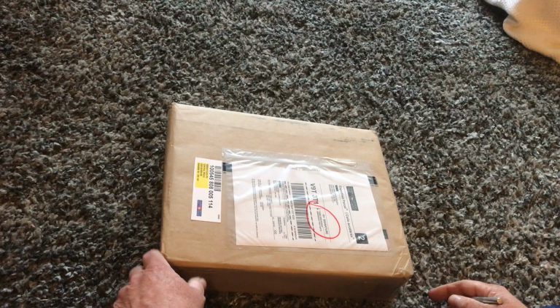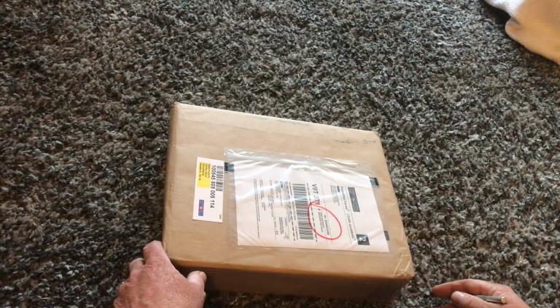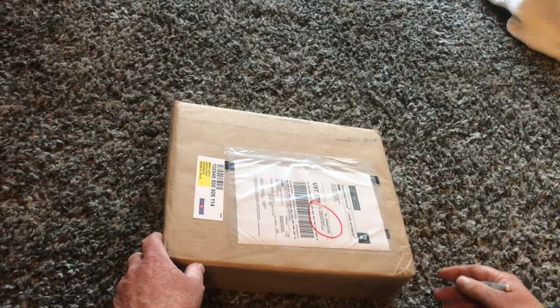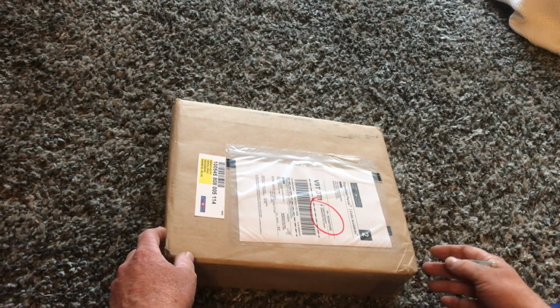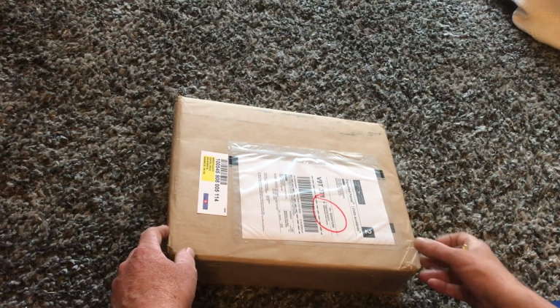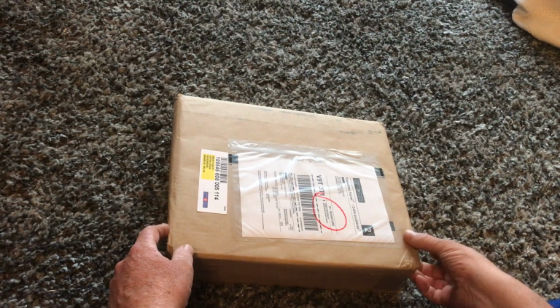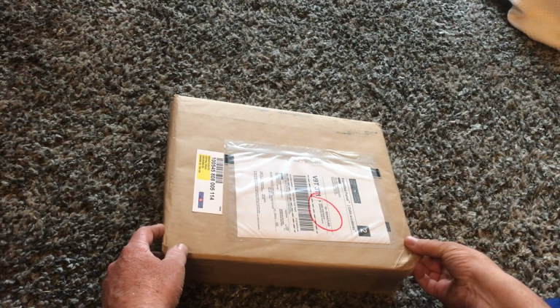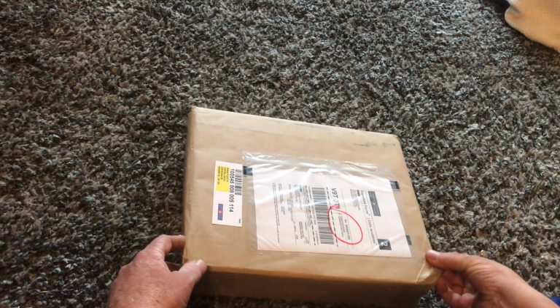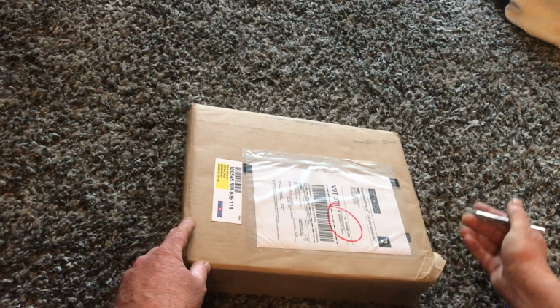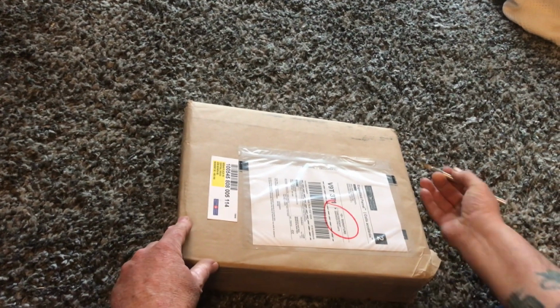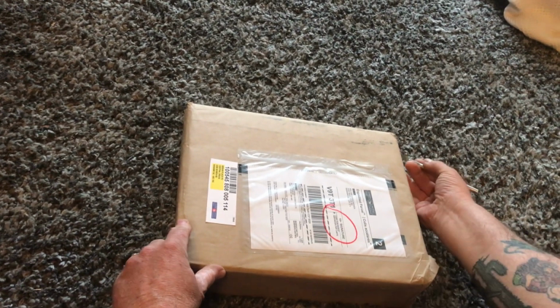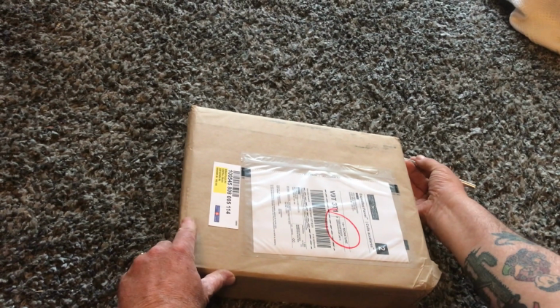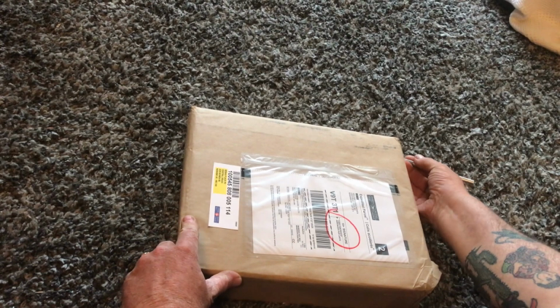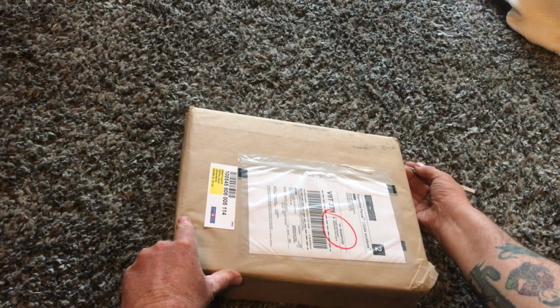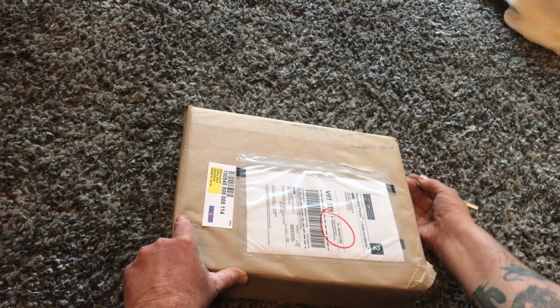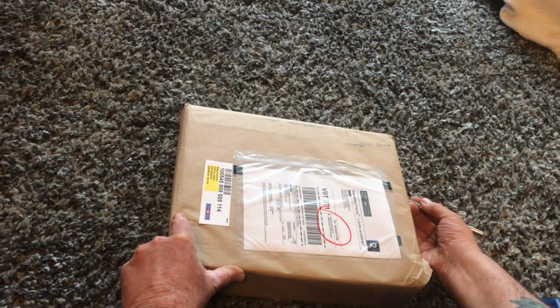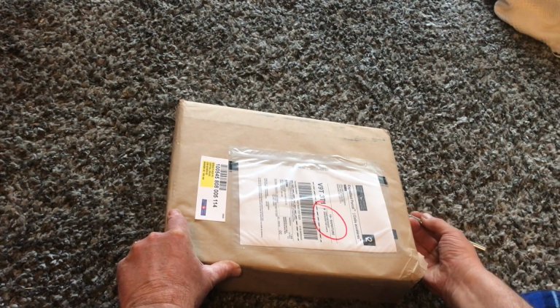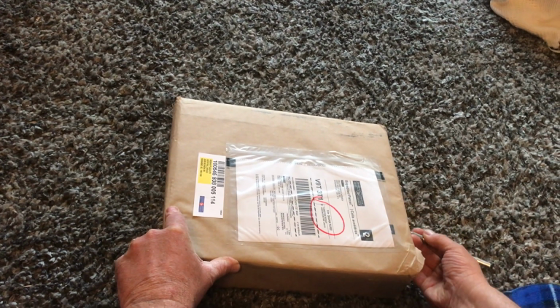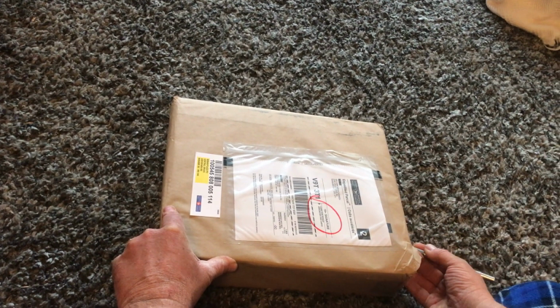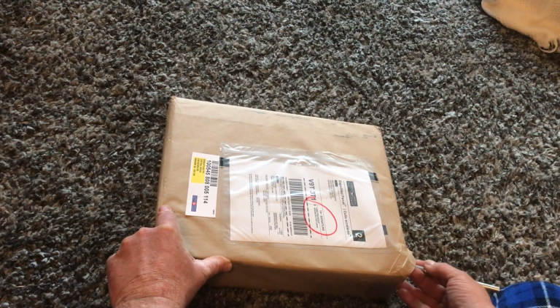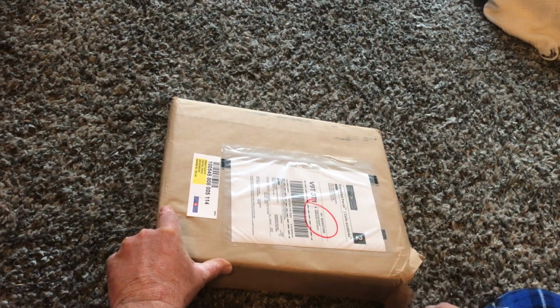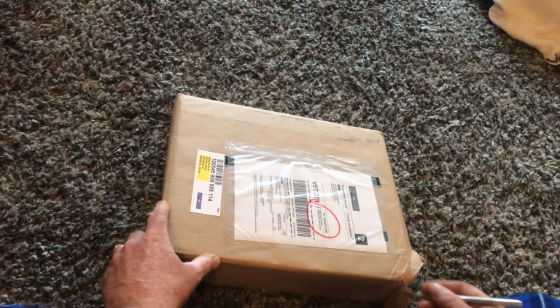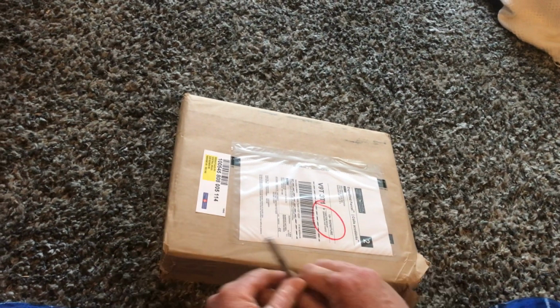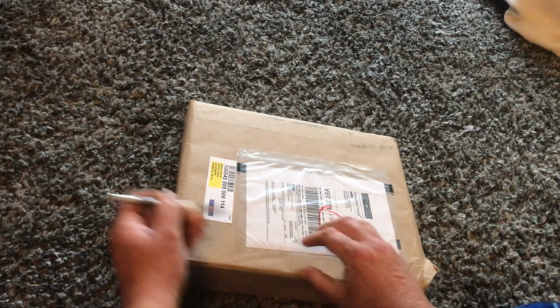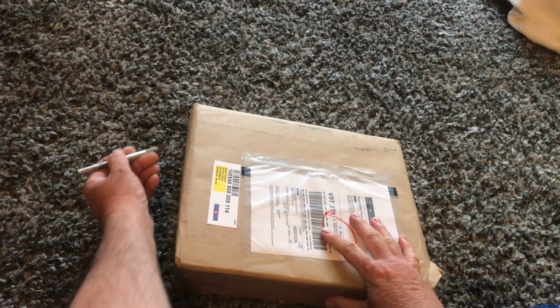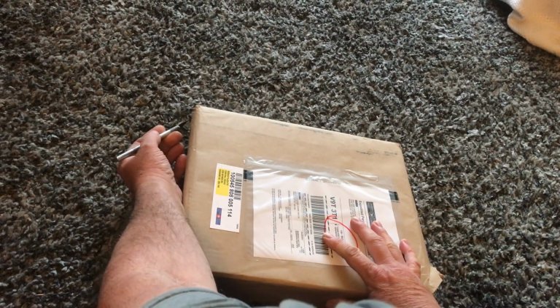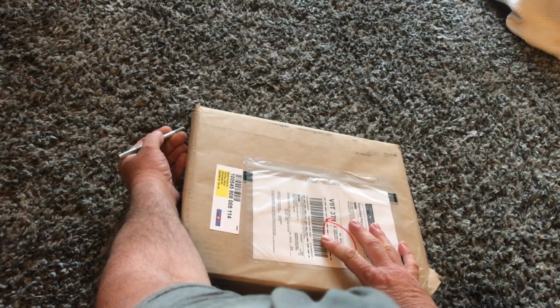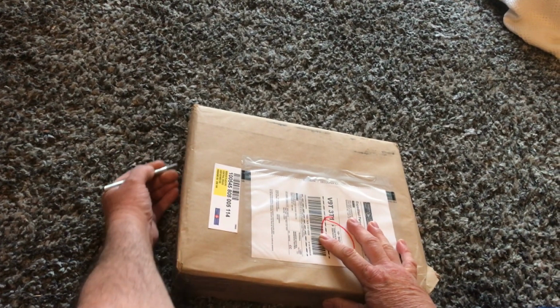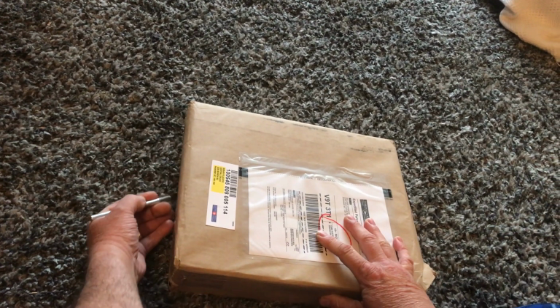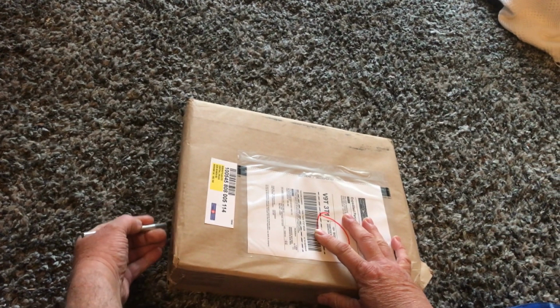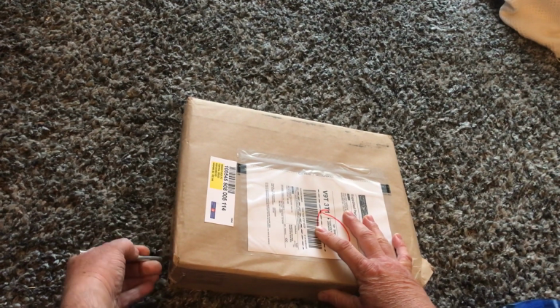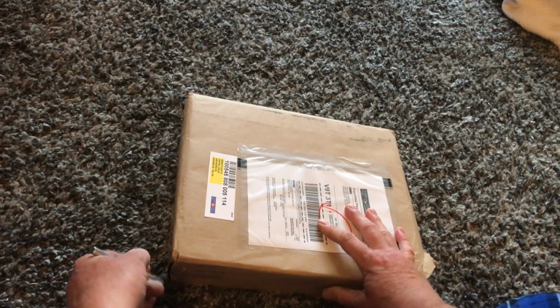Welcome back friends, I've got another unboxing video for you today. Another package that I've been anticipating — I hope you join me and we'll have a look and see what we got today.